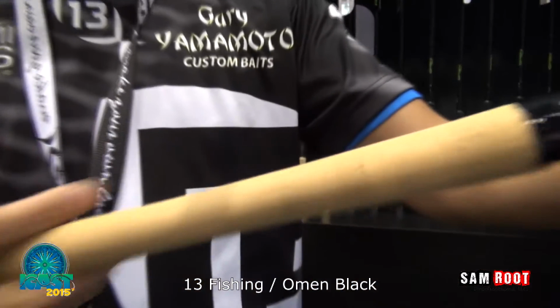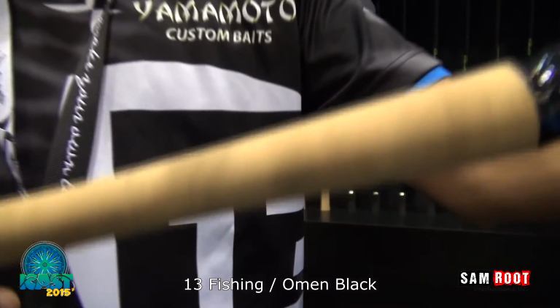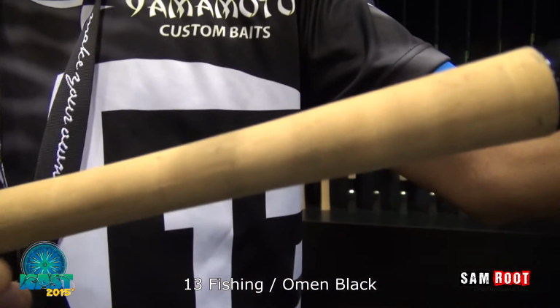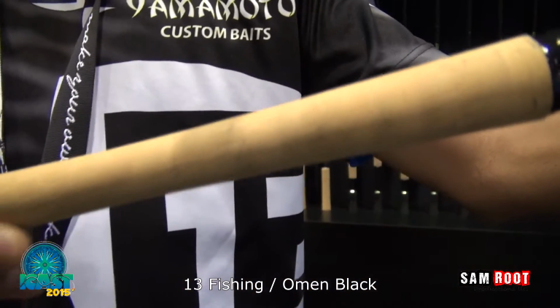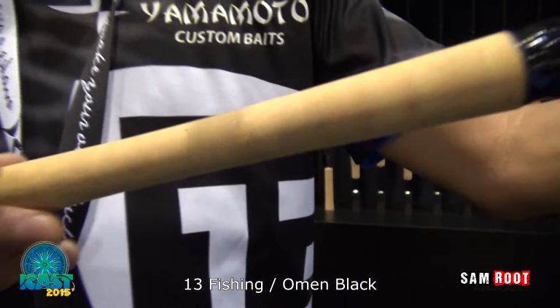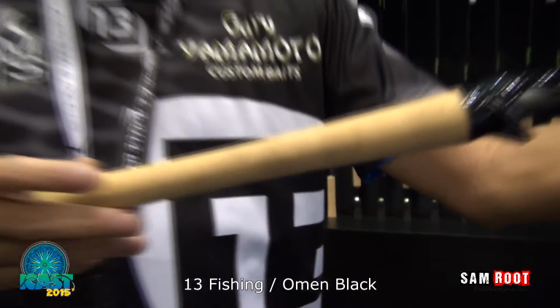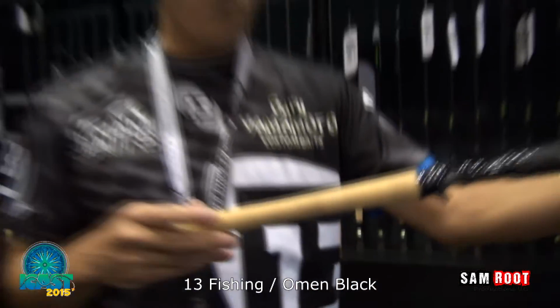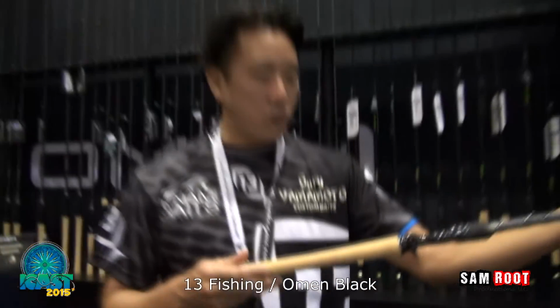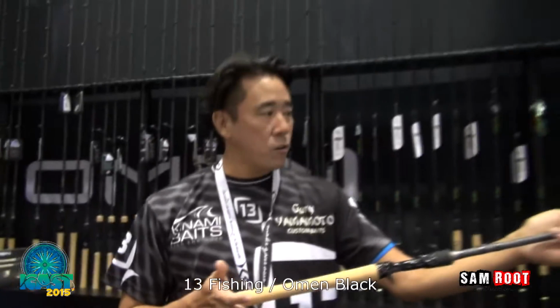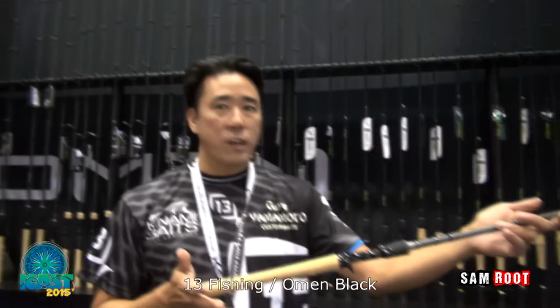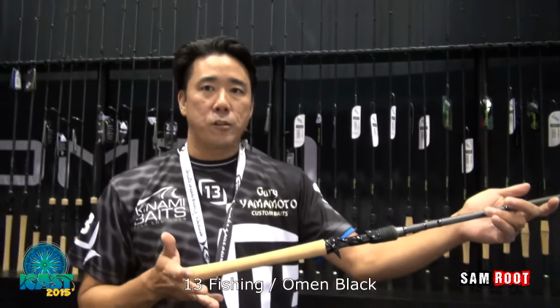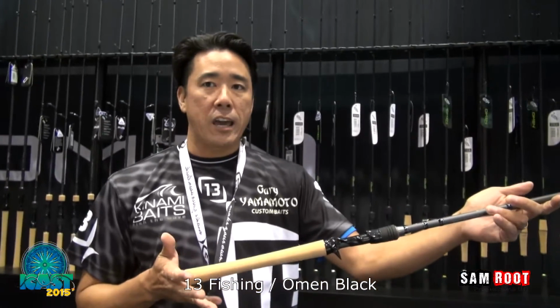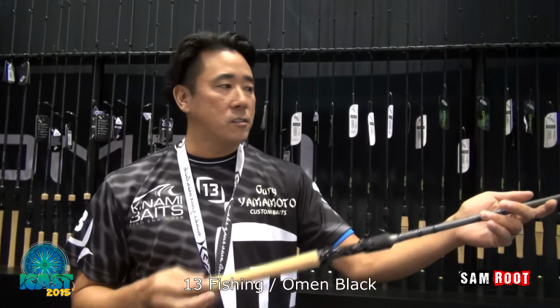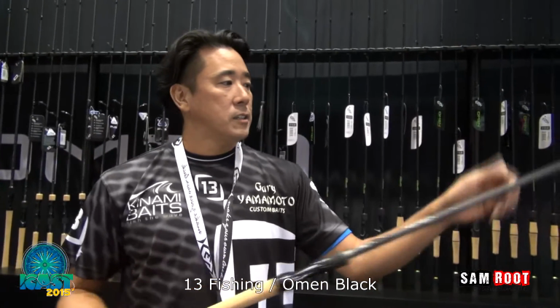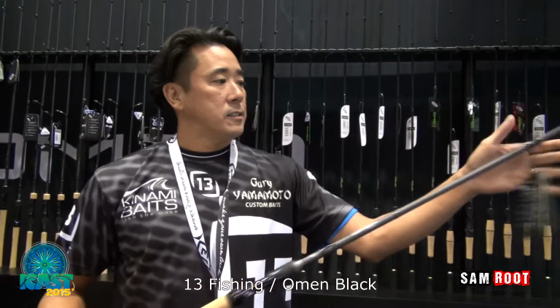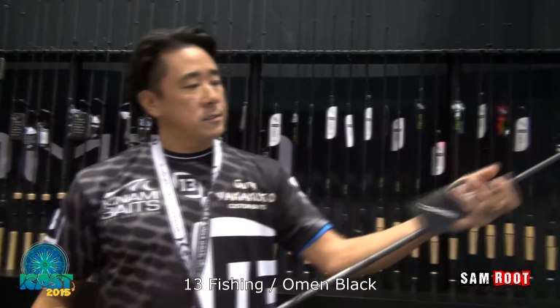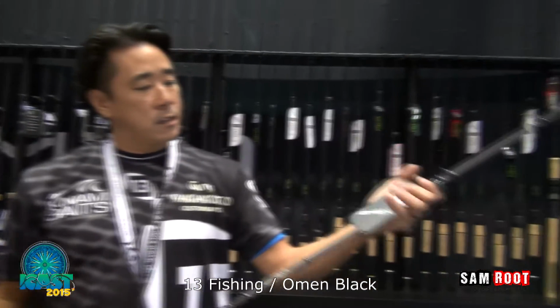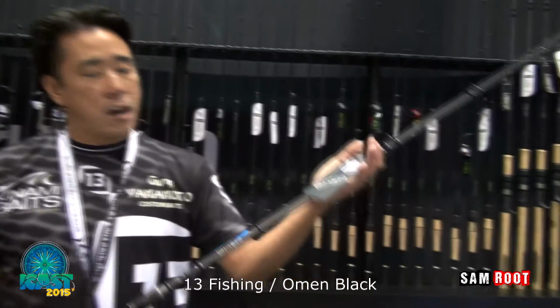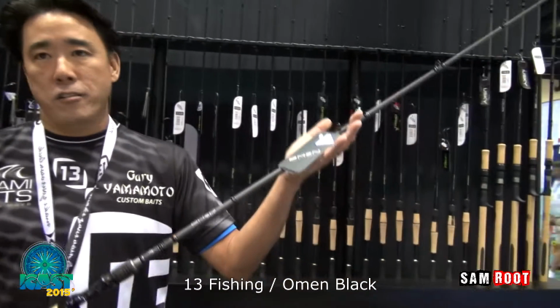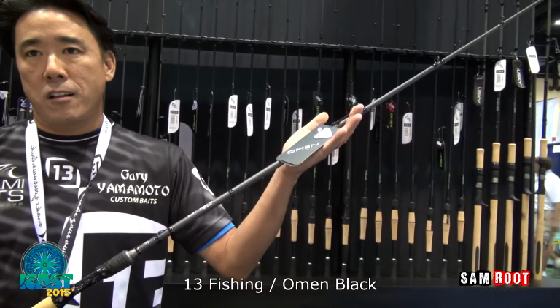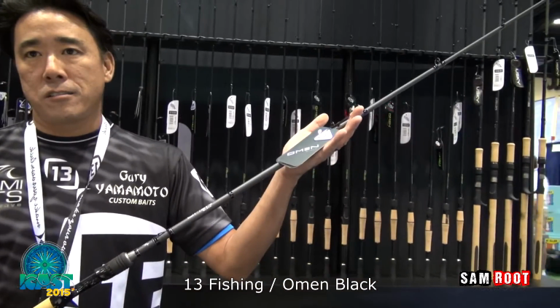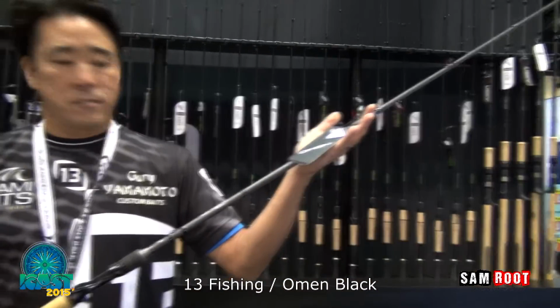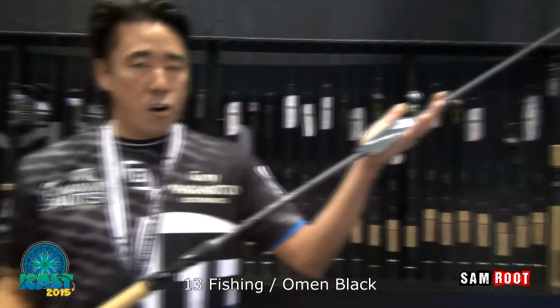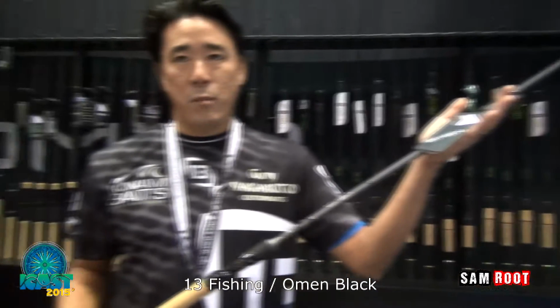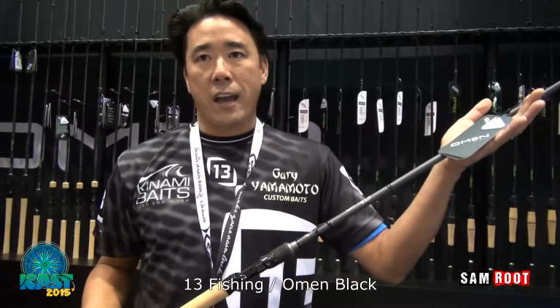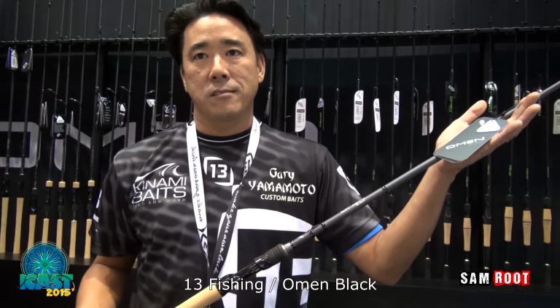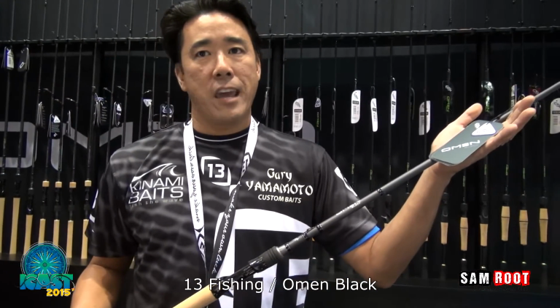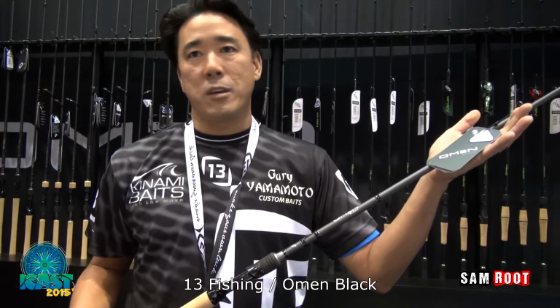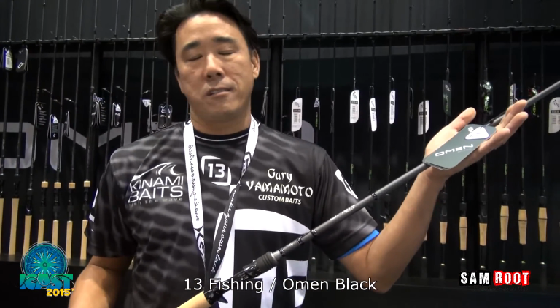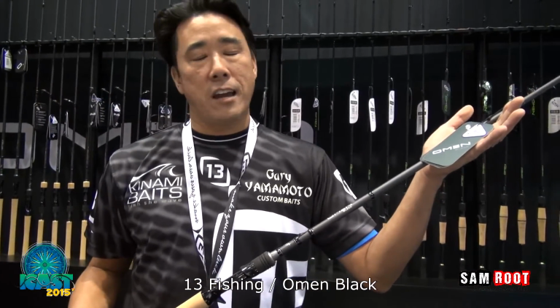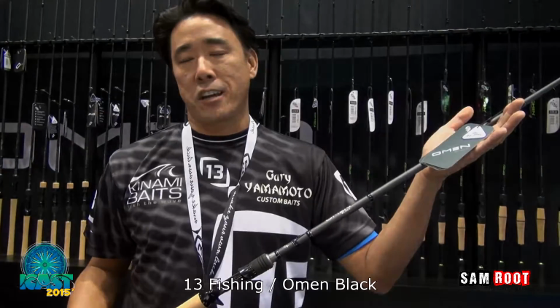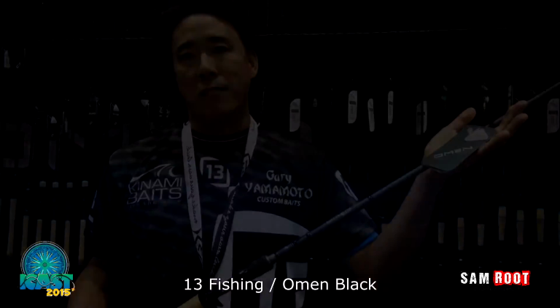And then down here at the bottom, 3A cork all the way, full handle. $100, Omen Black. Can't beat it — got to check them out.